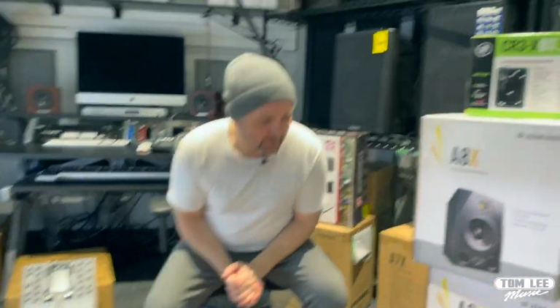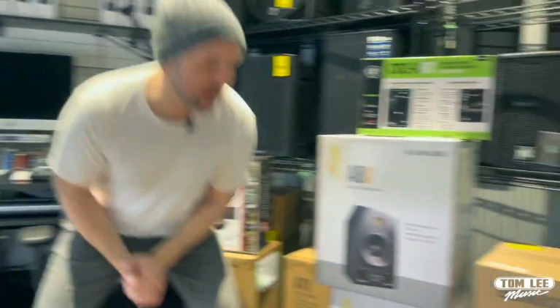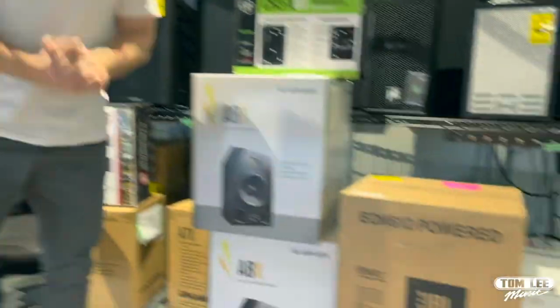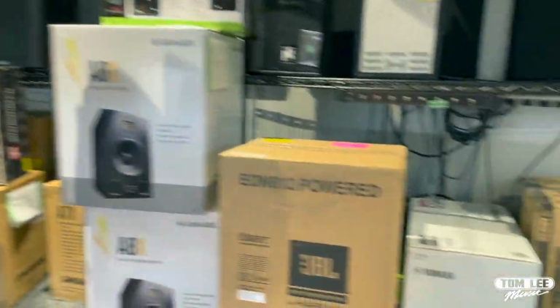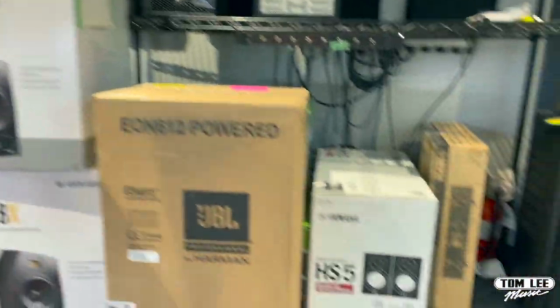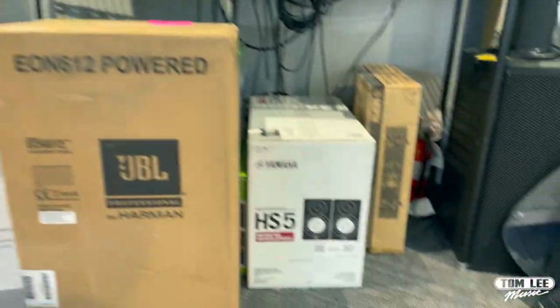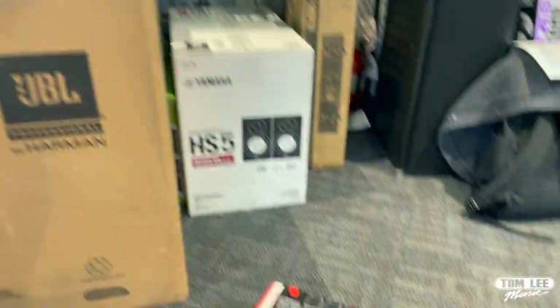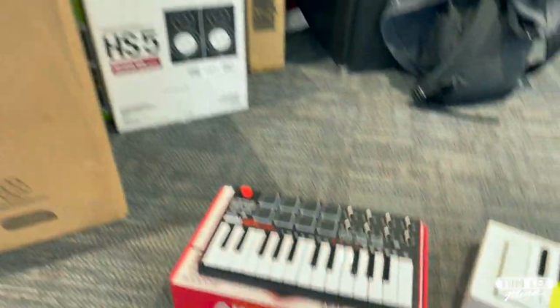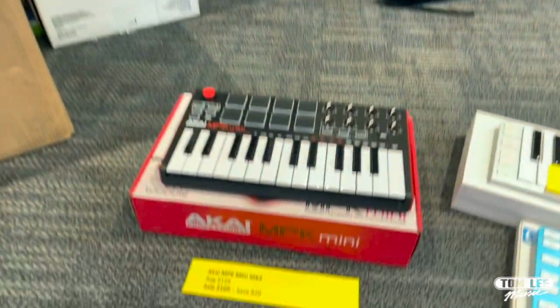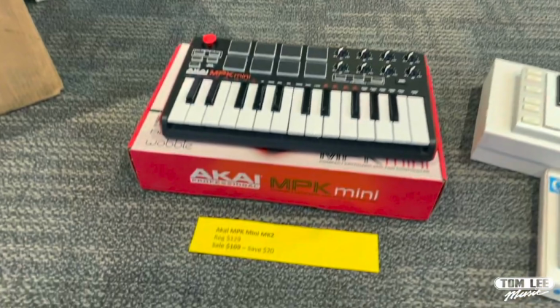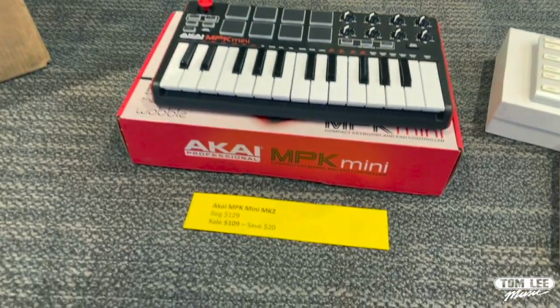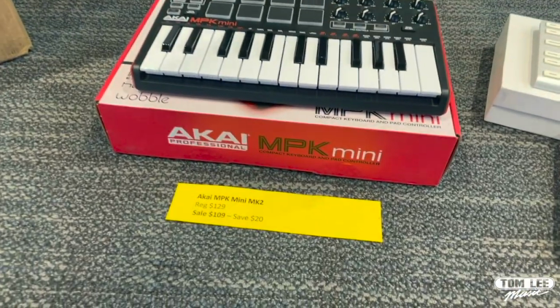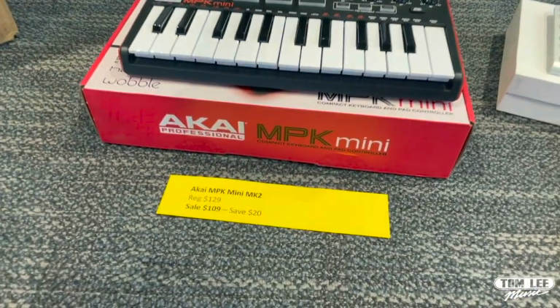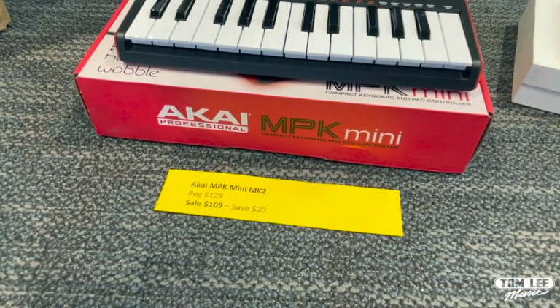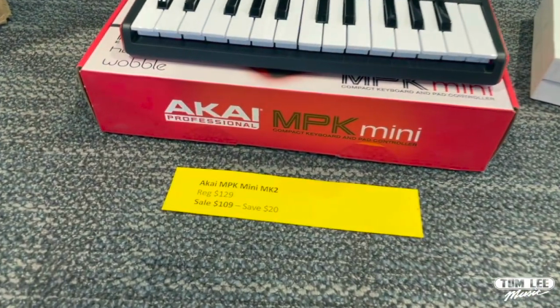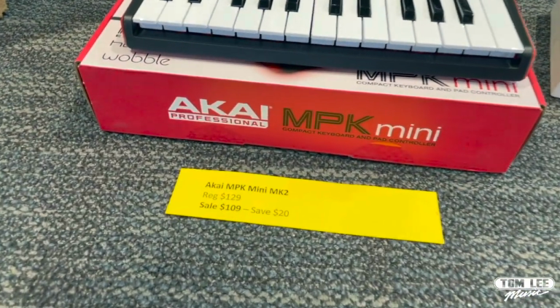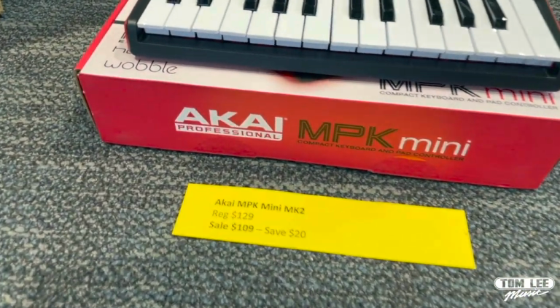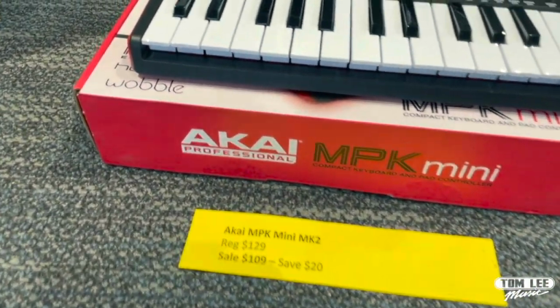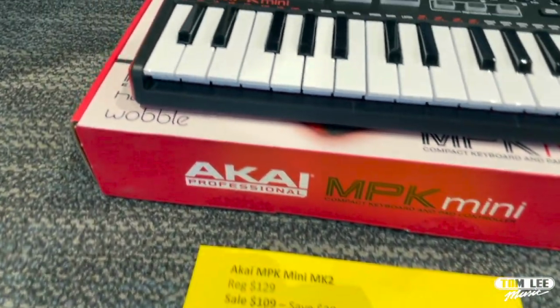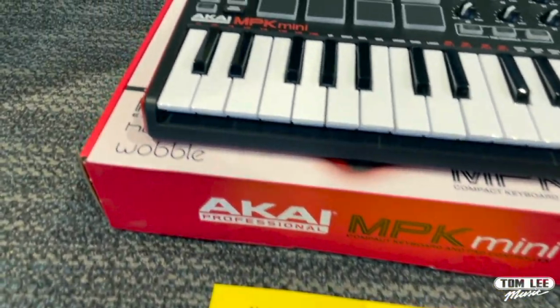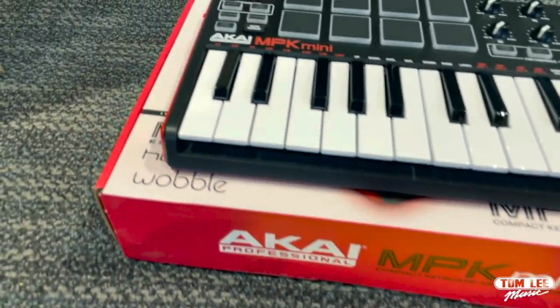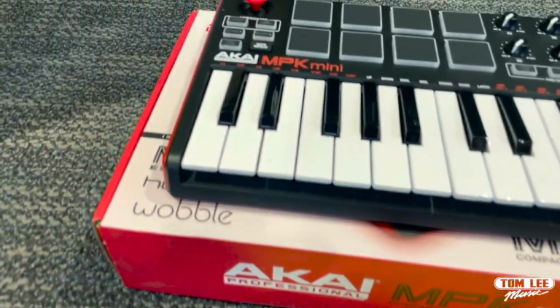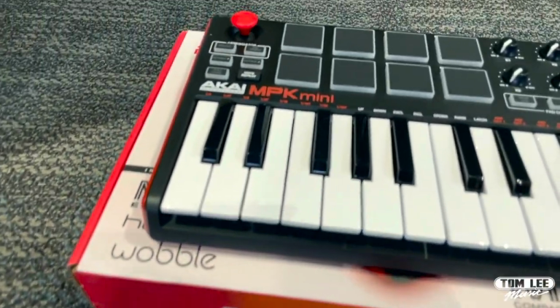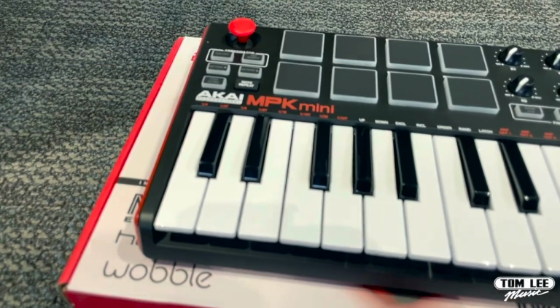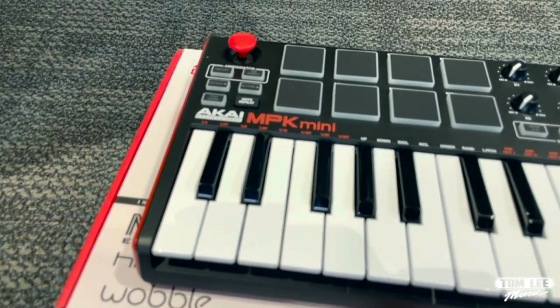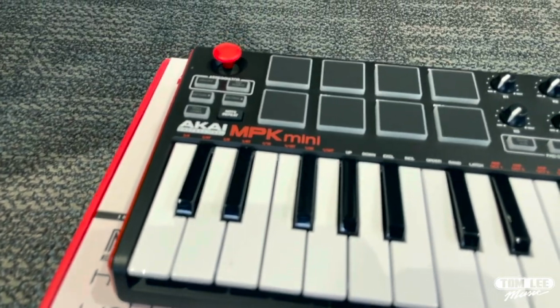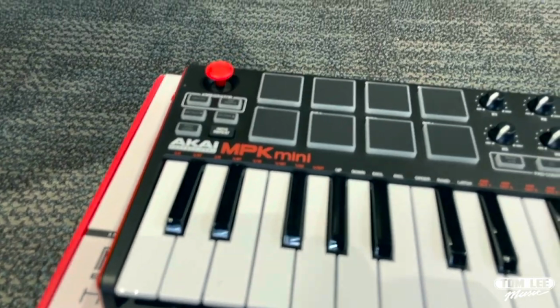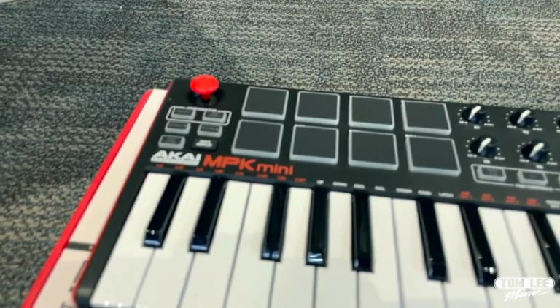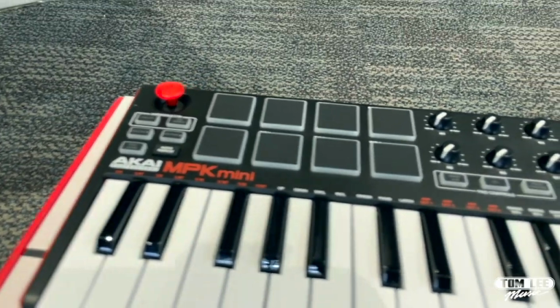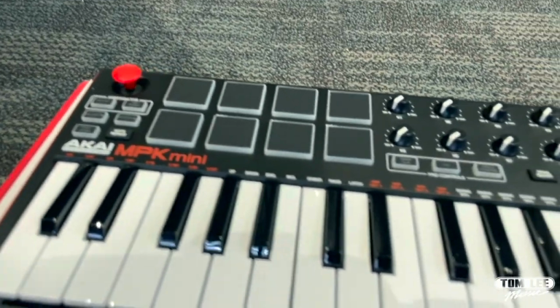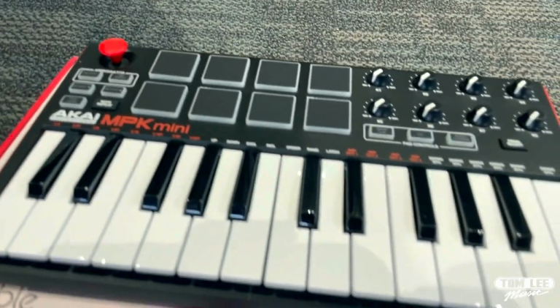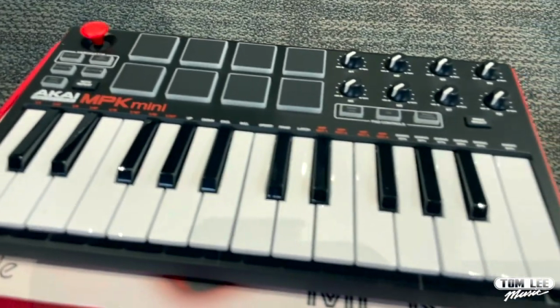First up, we've got the Akai MPK Mini Mark II. Regular price is $129, sale price is $109 — you can save $20 on that great compact controller.